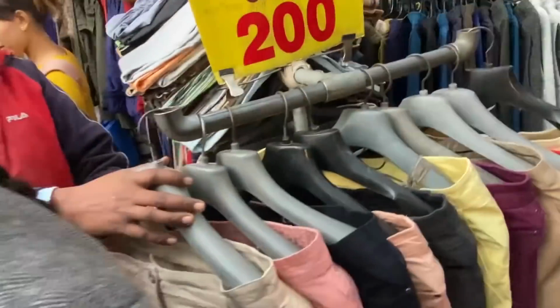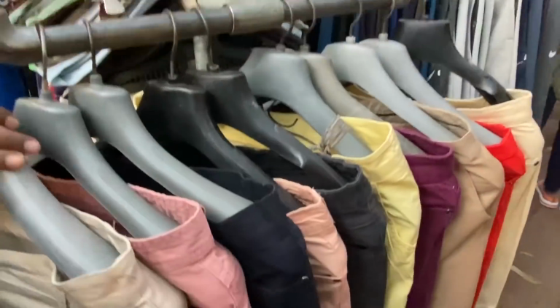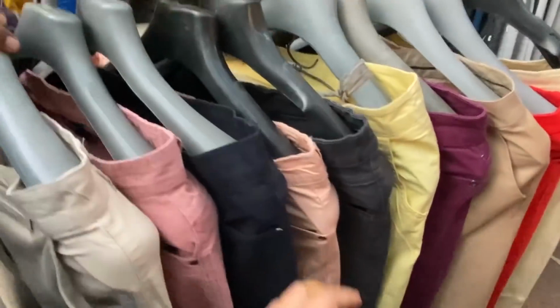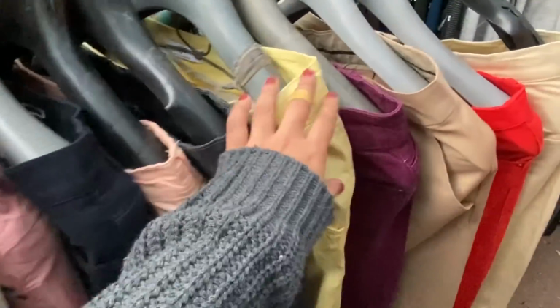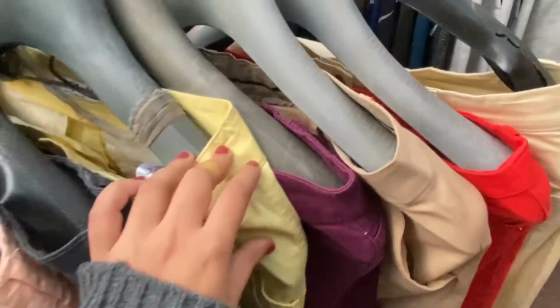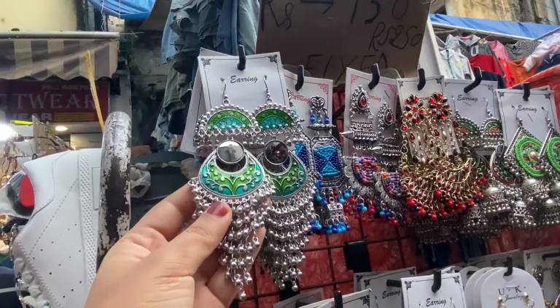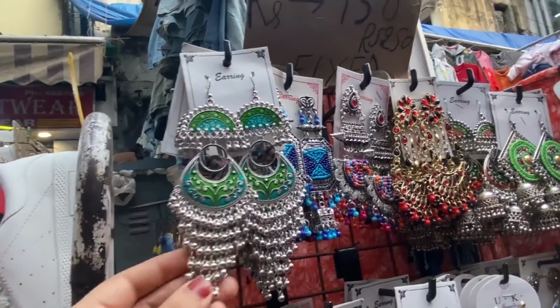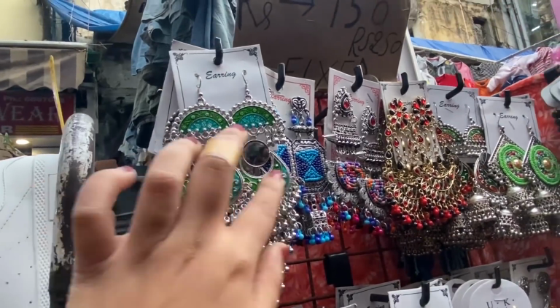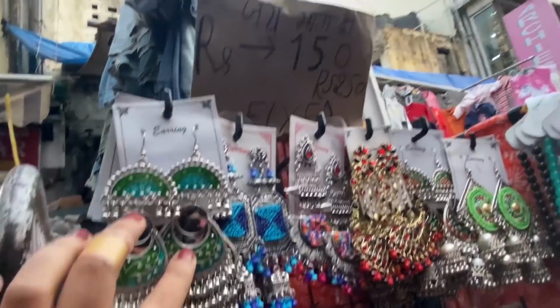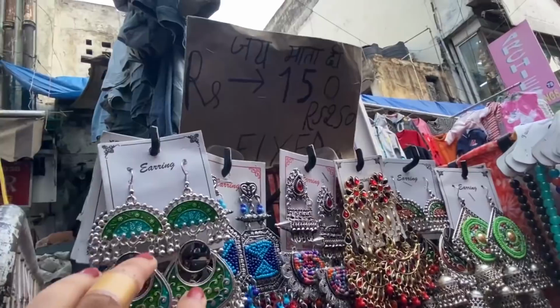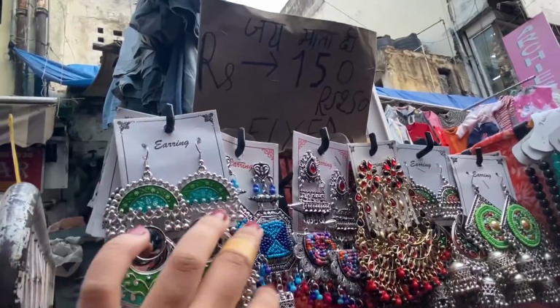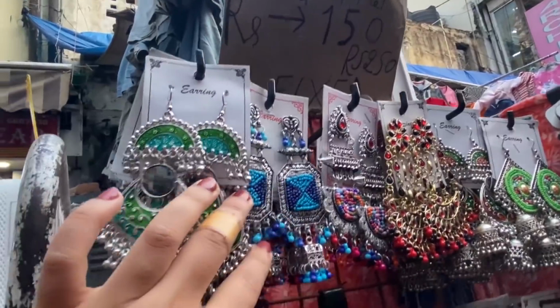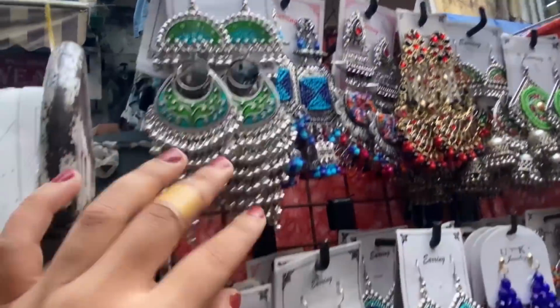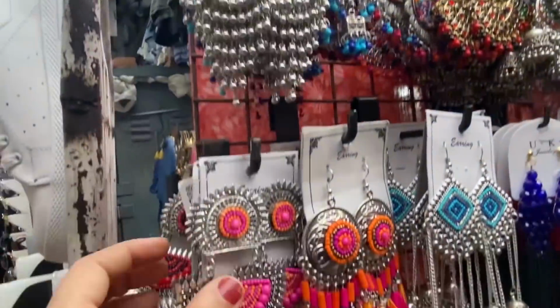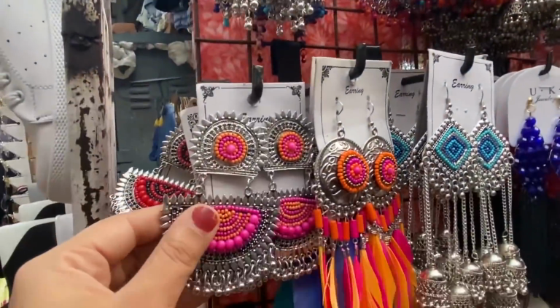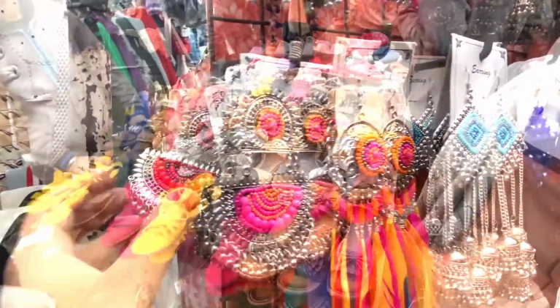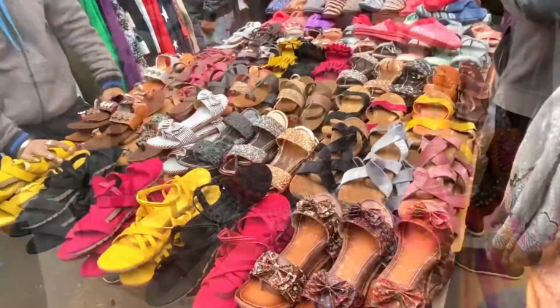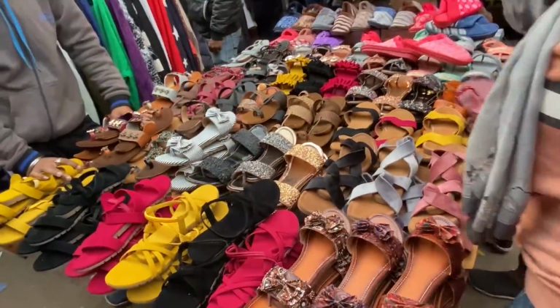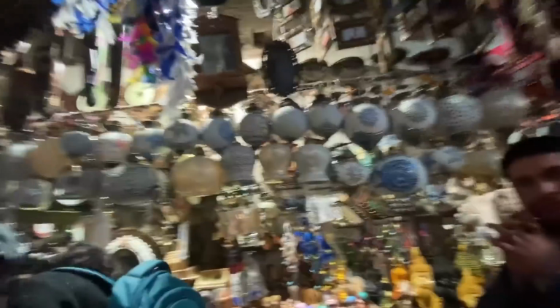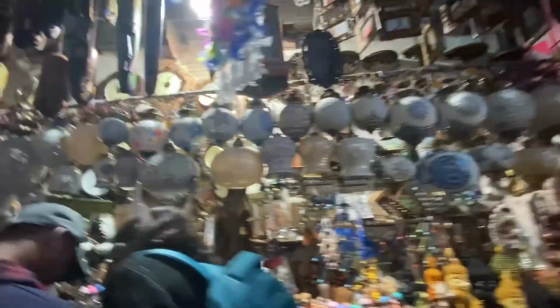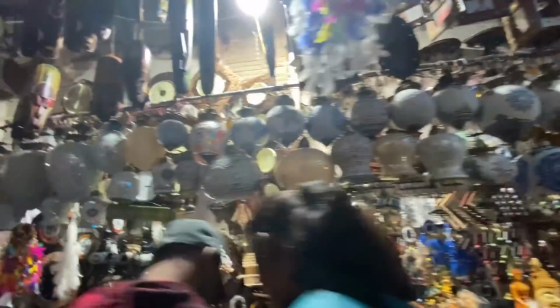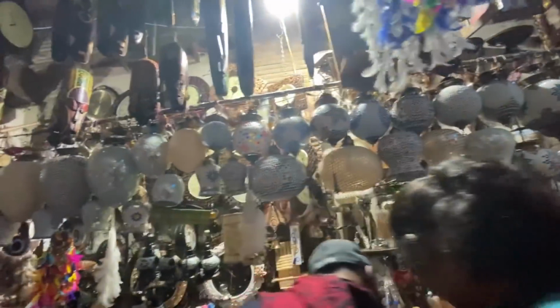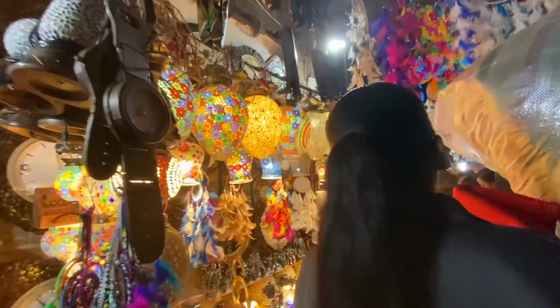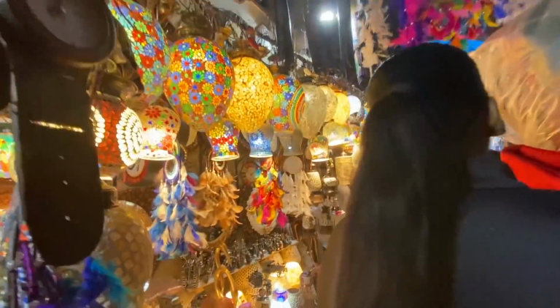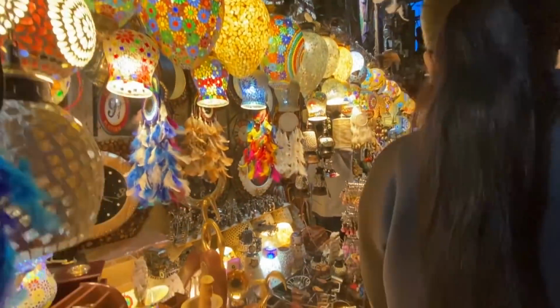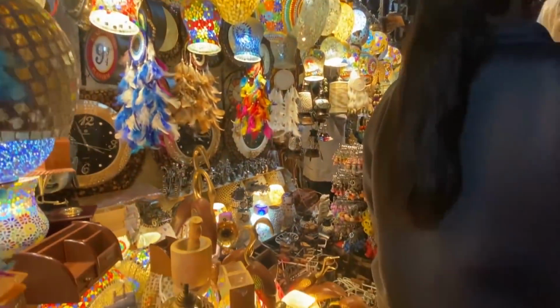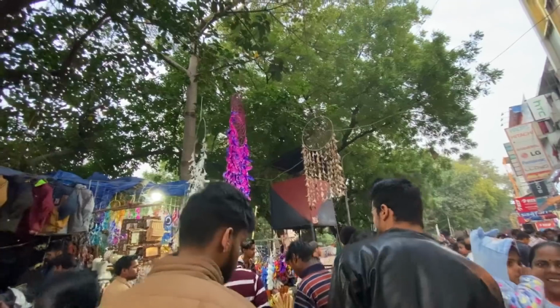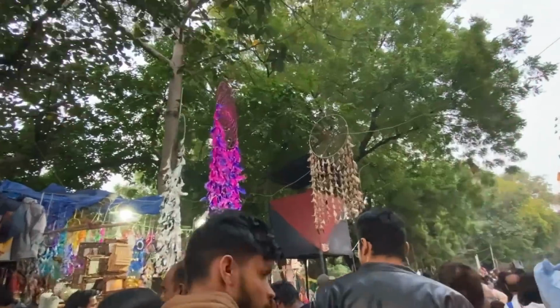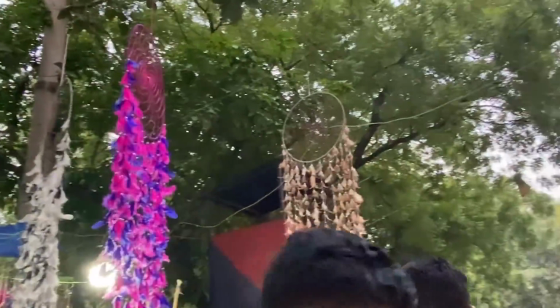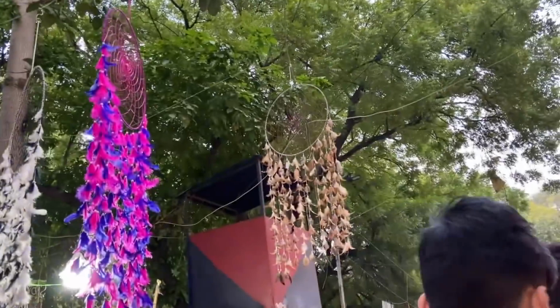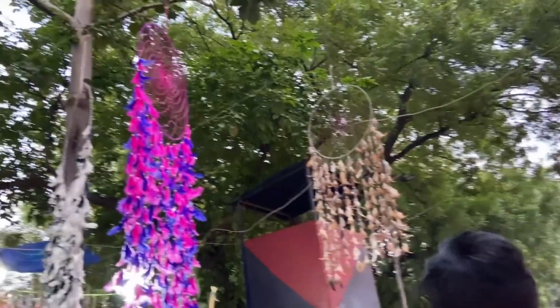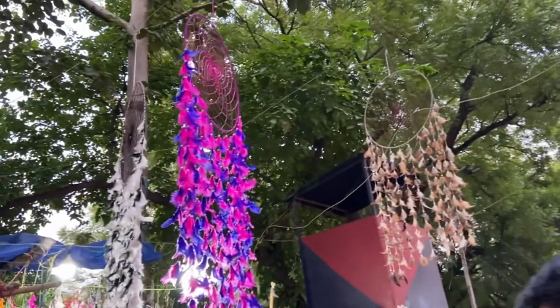Also if you're not a fan of shopping in Sarojni Nagar for clothes or jewelry, toh aapko yahan pe bahut achhe footwear bhi mil sakte hain - some have very interesting lights. Home decor to brighten up your home, and amazing dream catchers also. The list in Sarojni Nagar is endless!